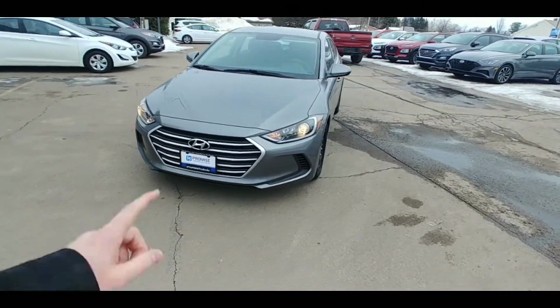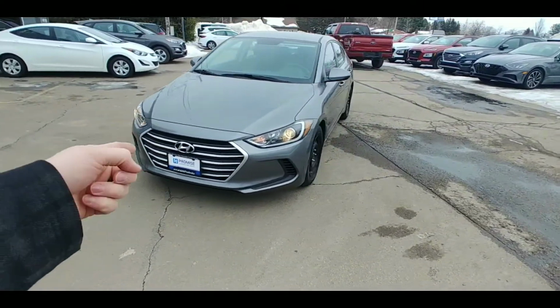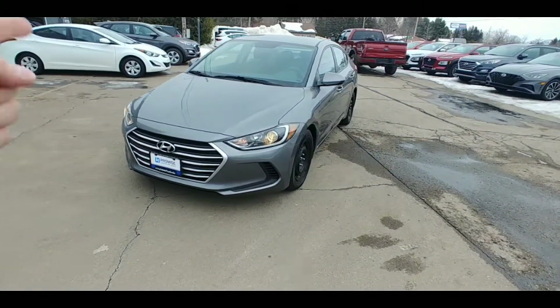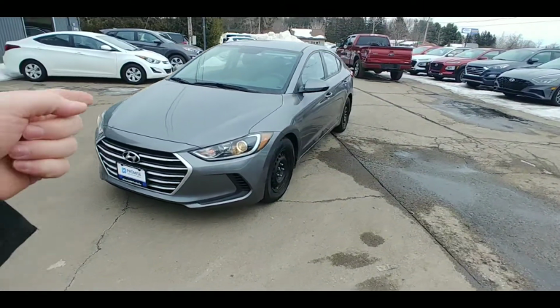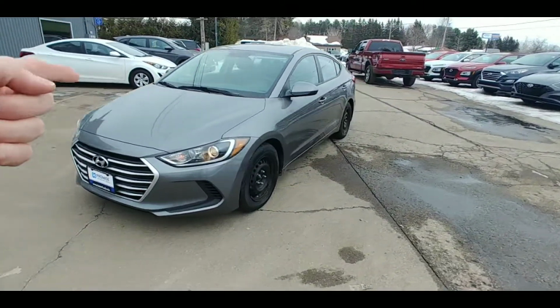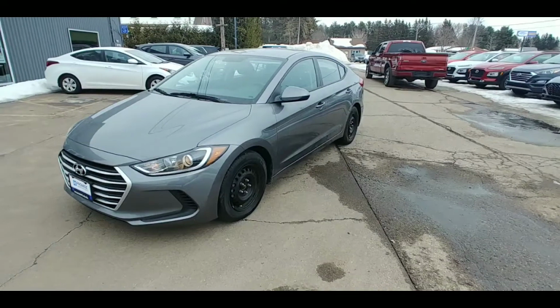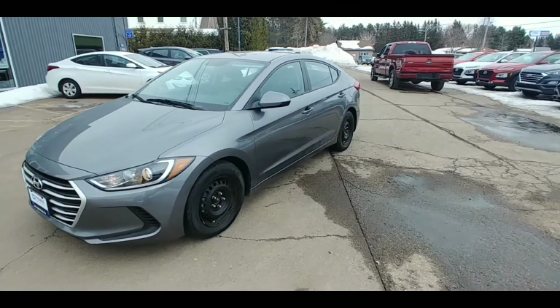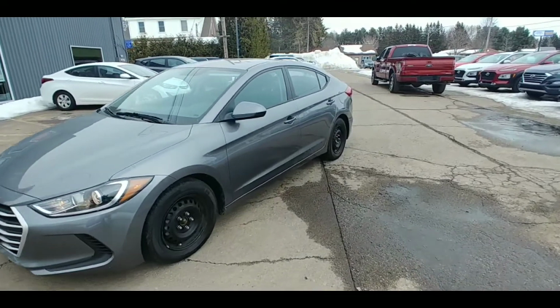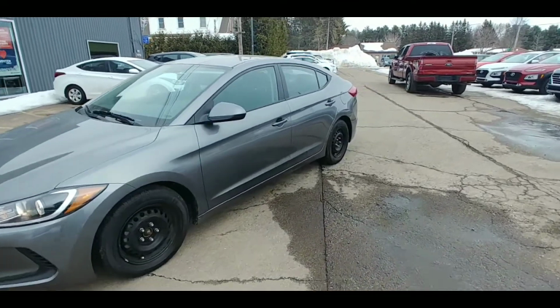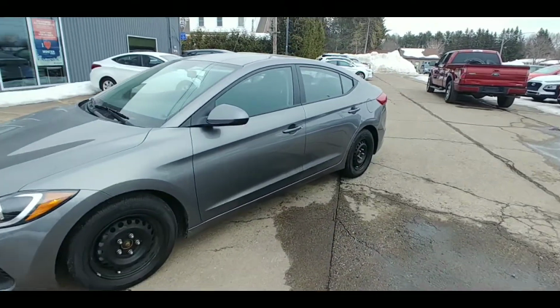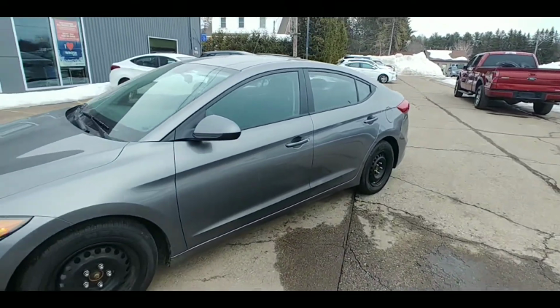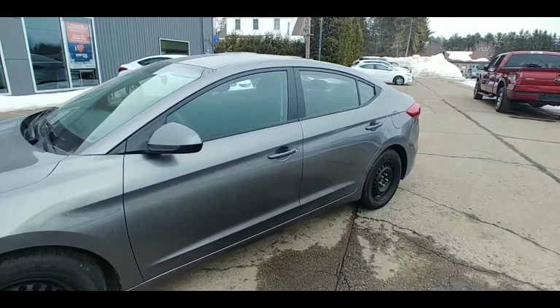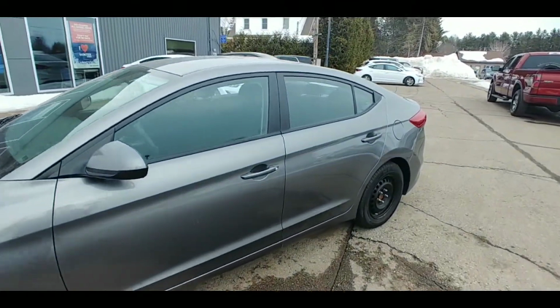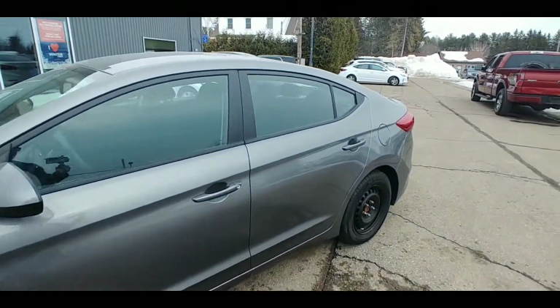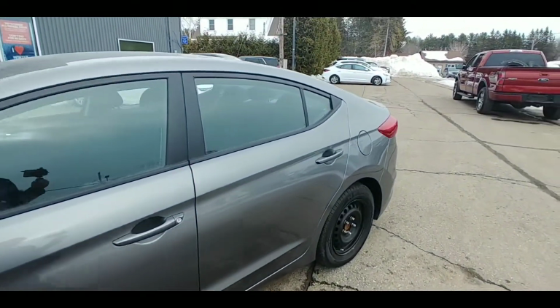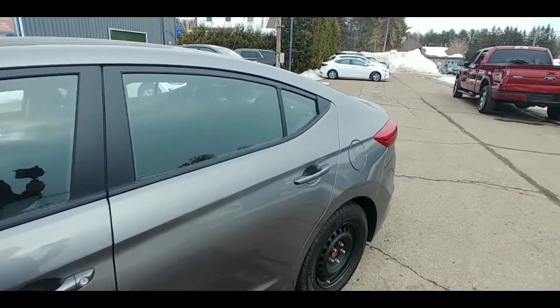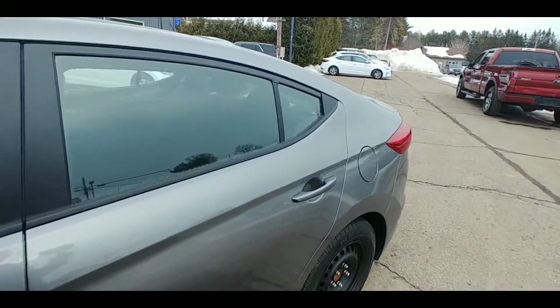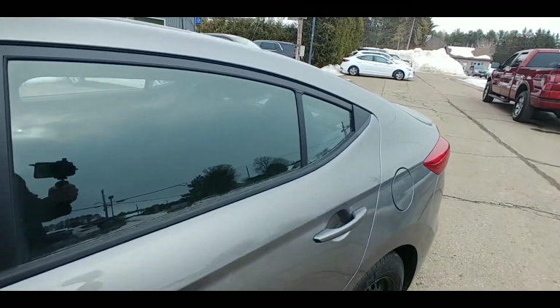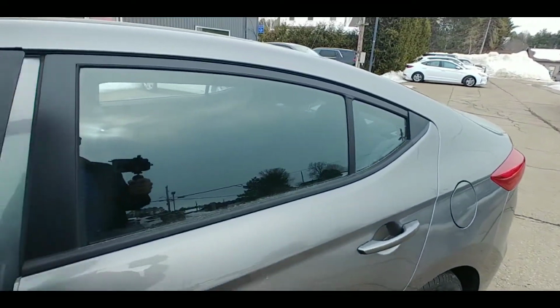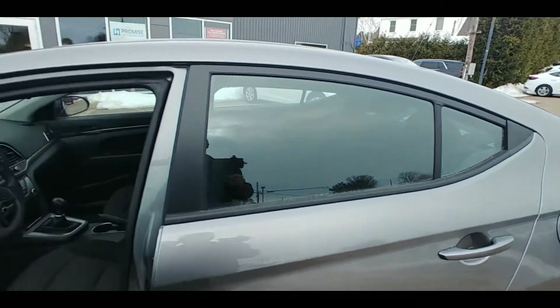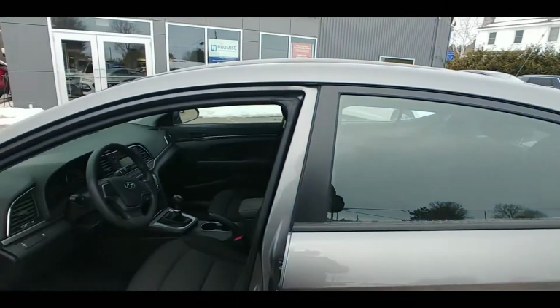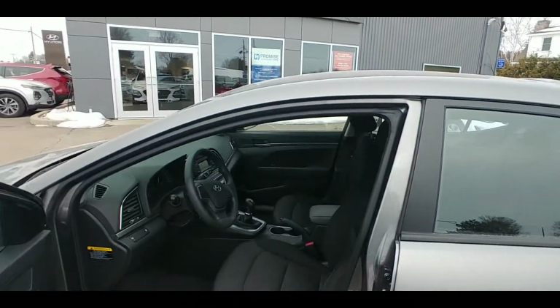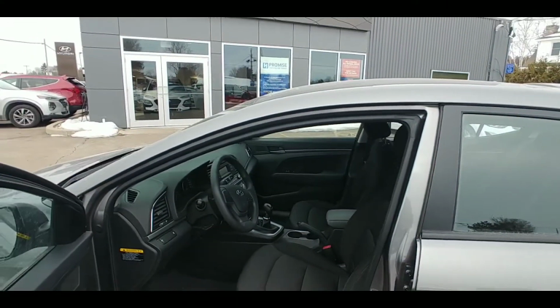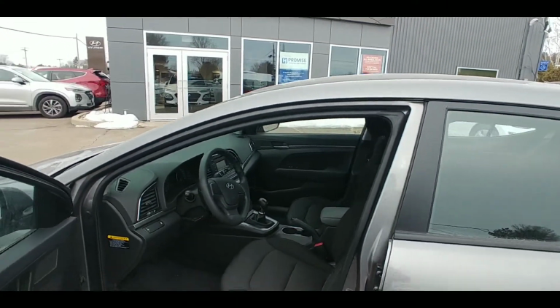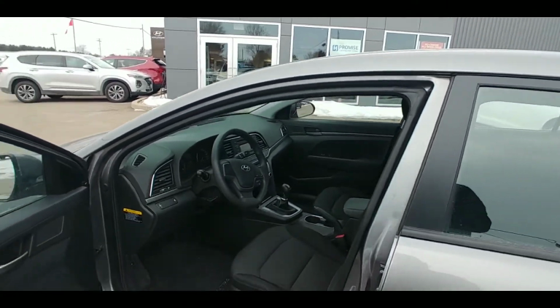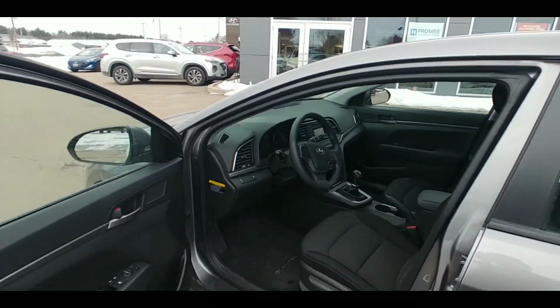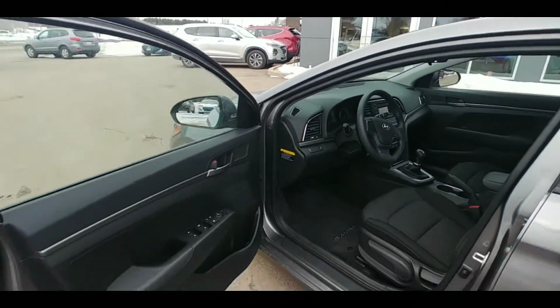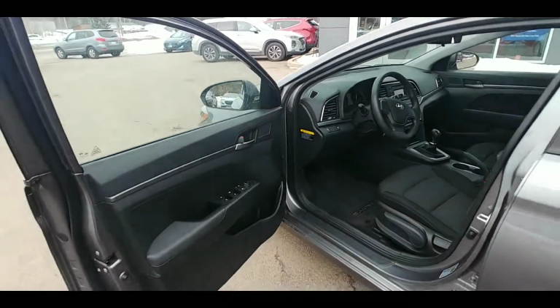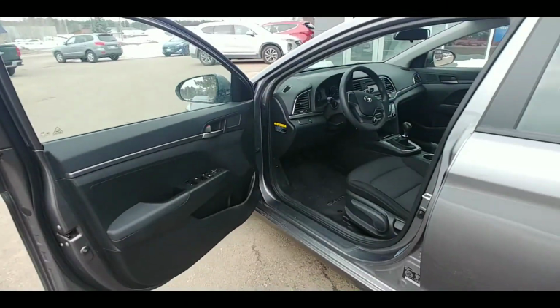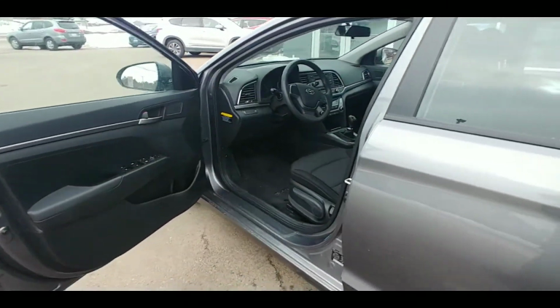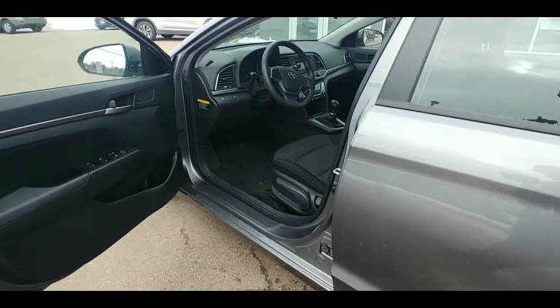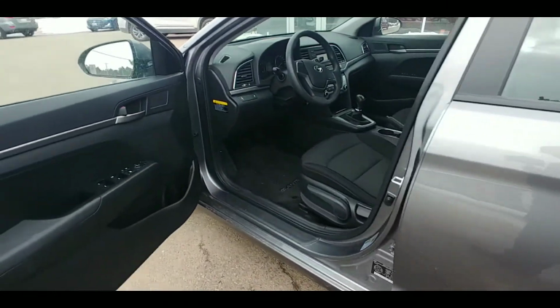This car has the H Promise certified pre-owned designation because it's a former Hyundai new car, and it's still available to have amazing certified pre-owned offers as far as interest rates, terms, and discounts.